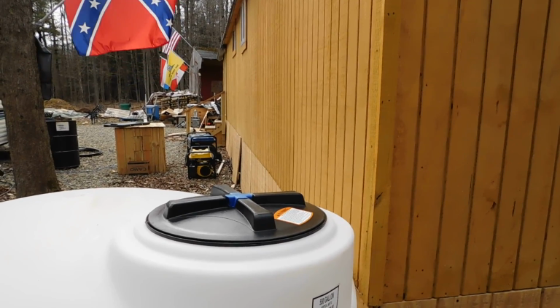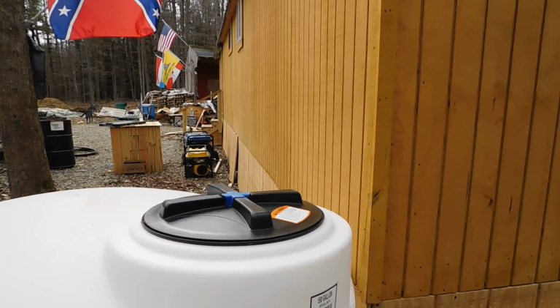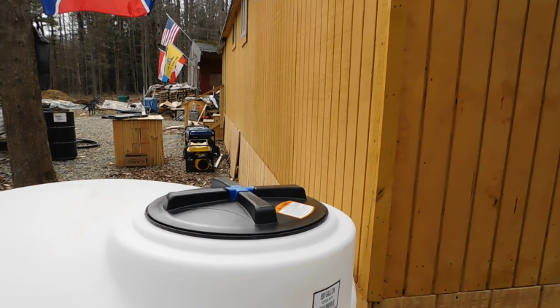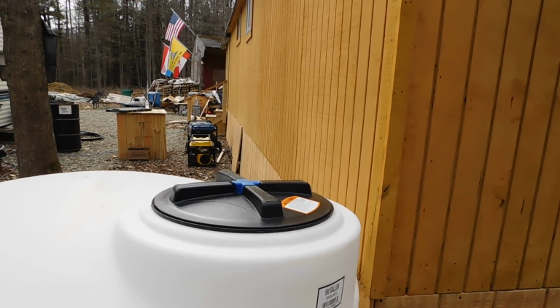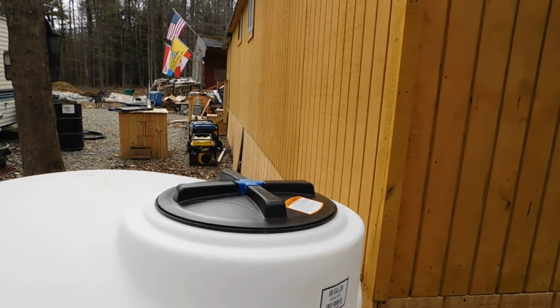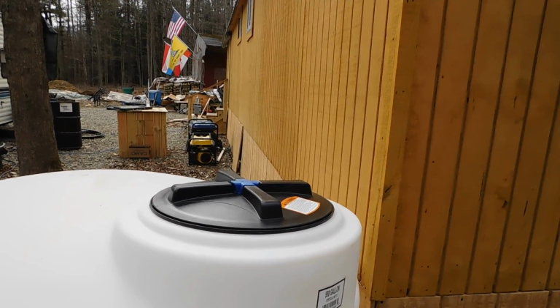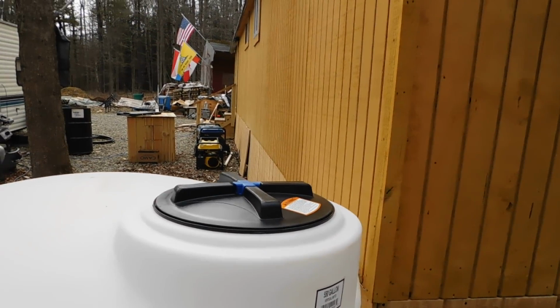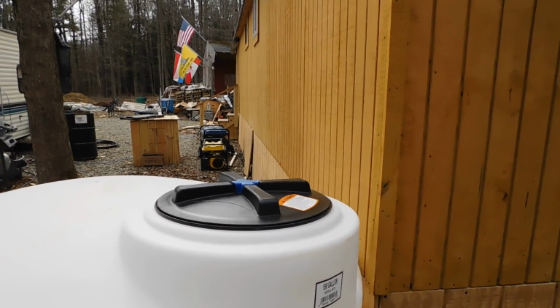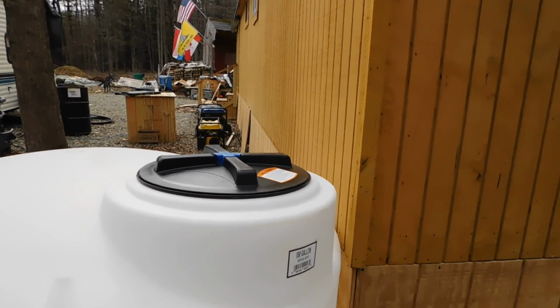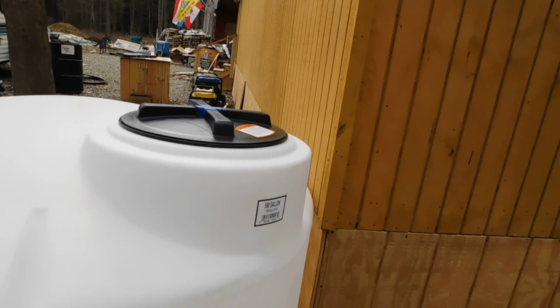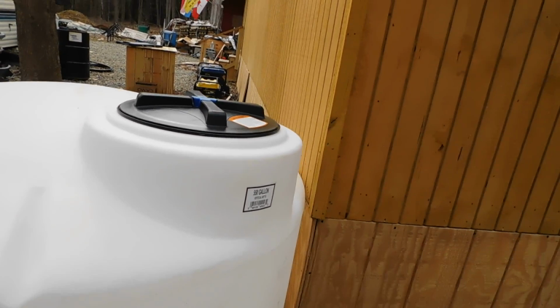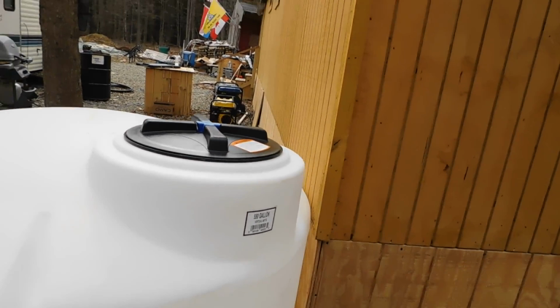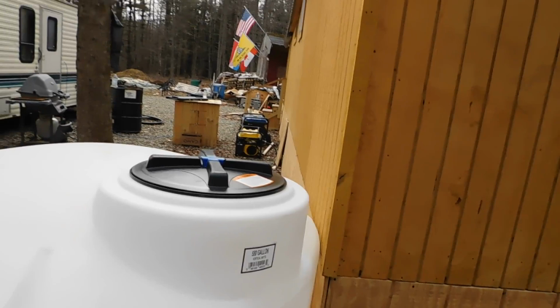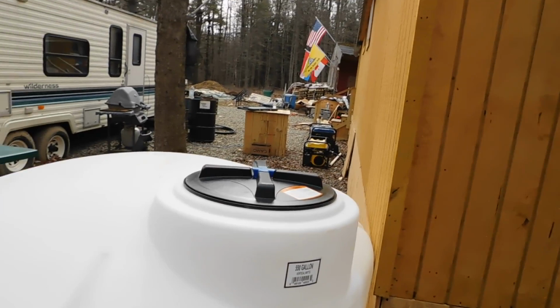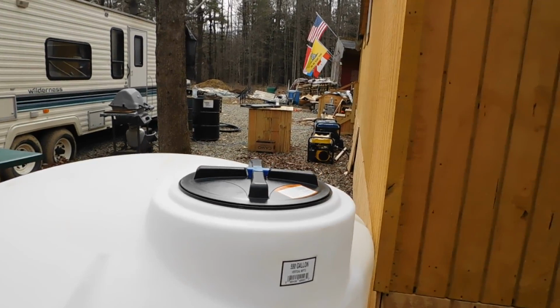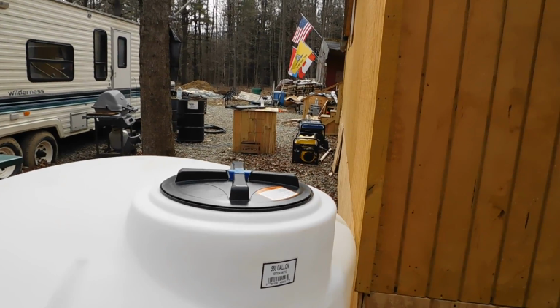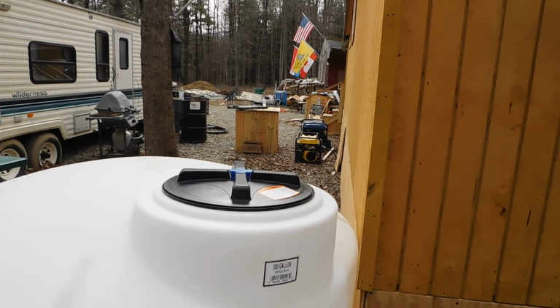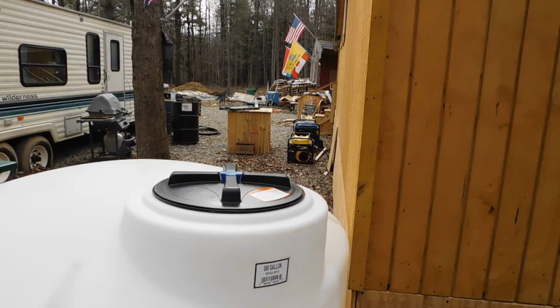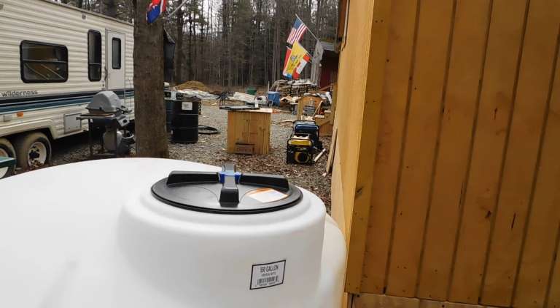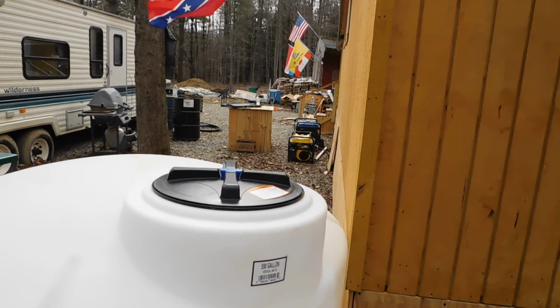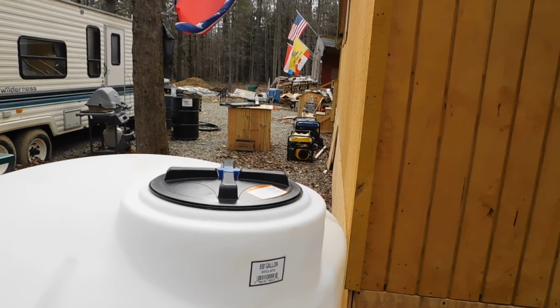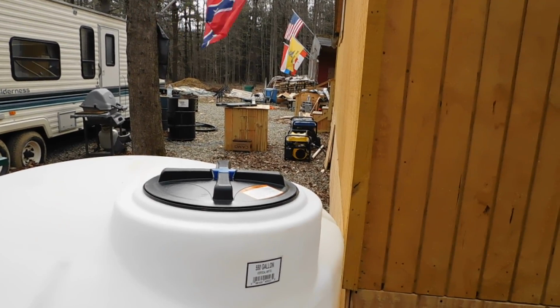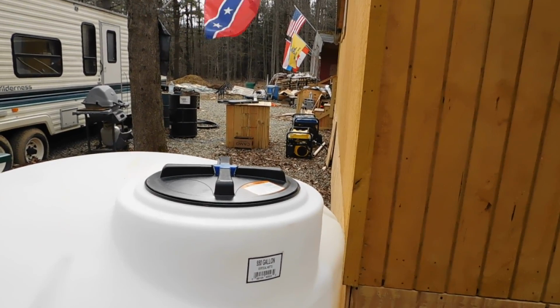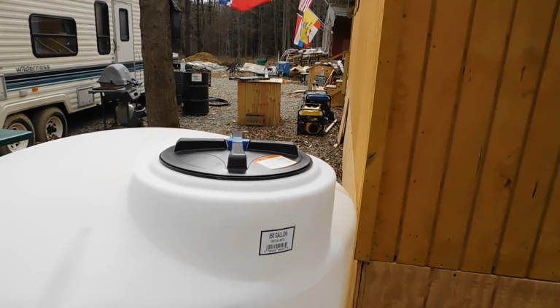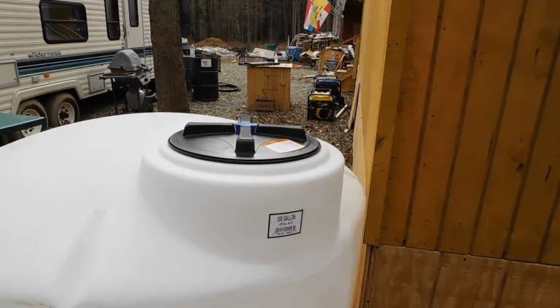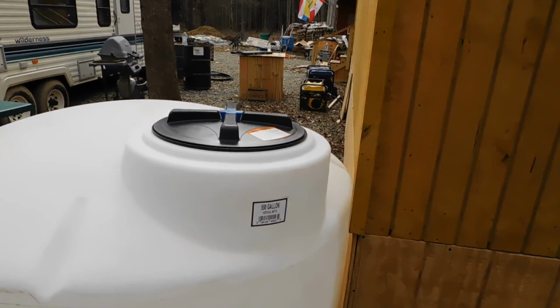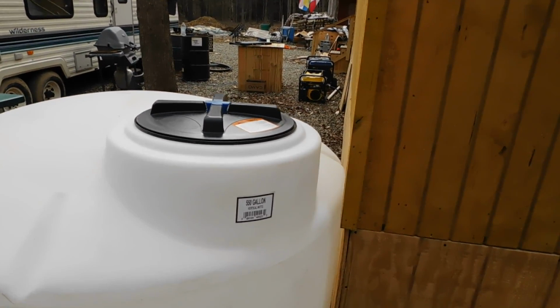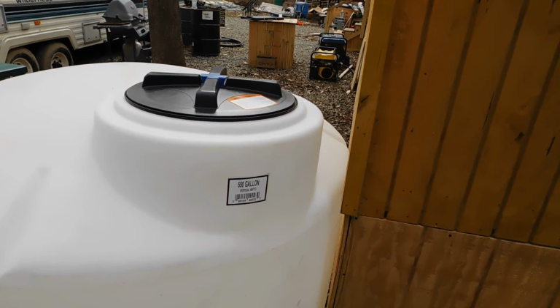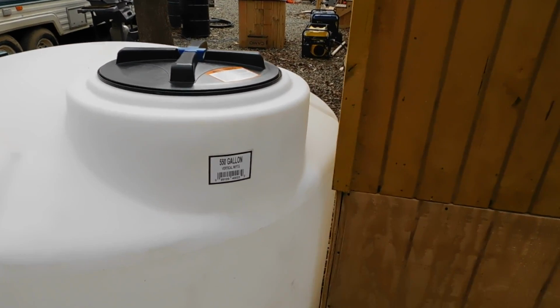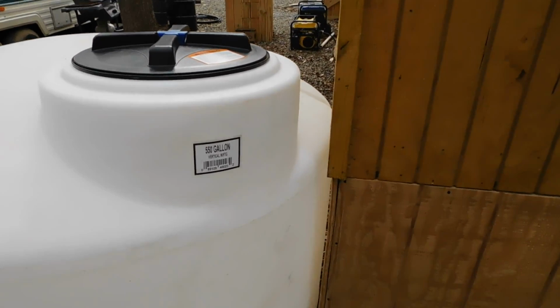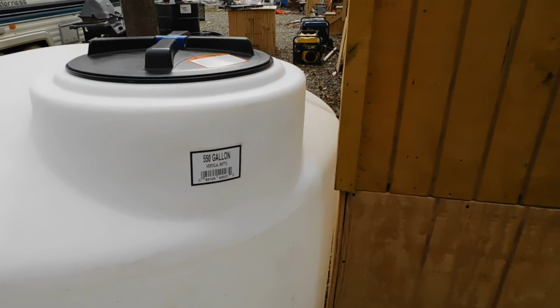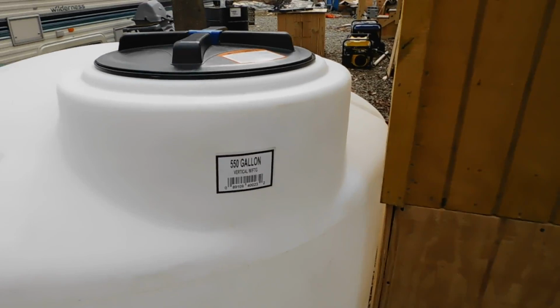I'll go inside in a second and show you what we got and what we're going to be doing in there. We just went and picked this up today — it's a 550-gallon tank.